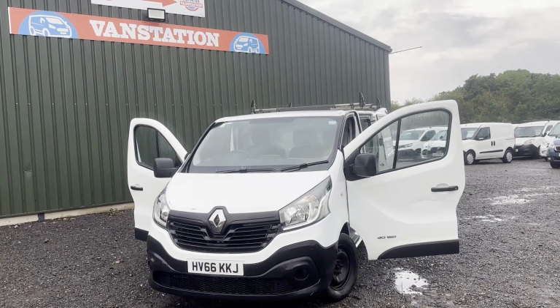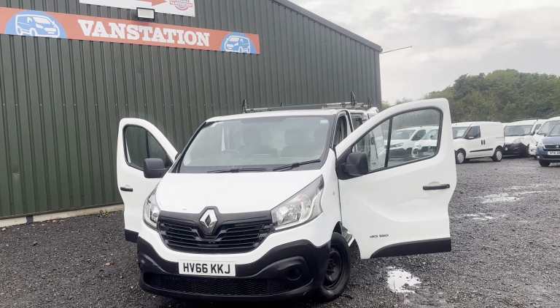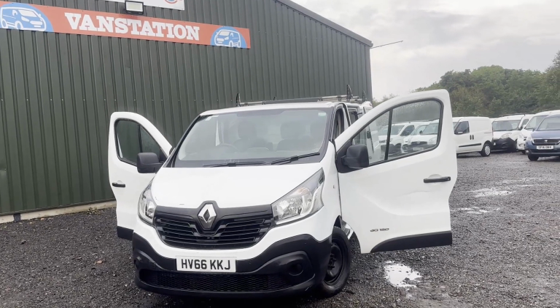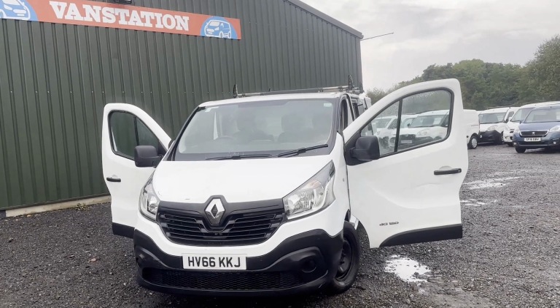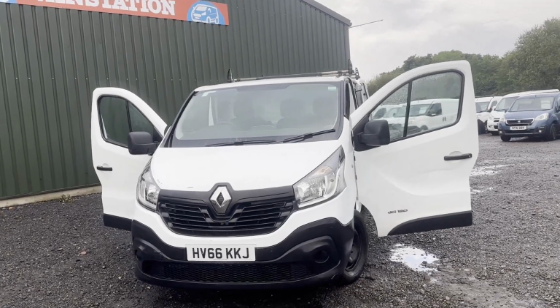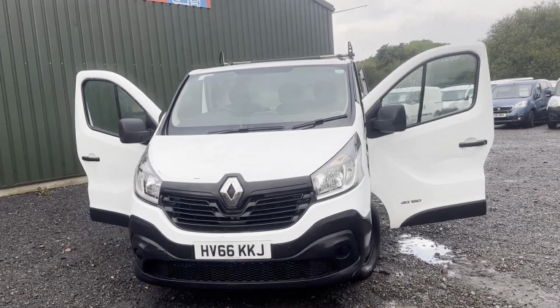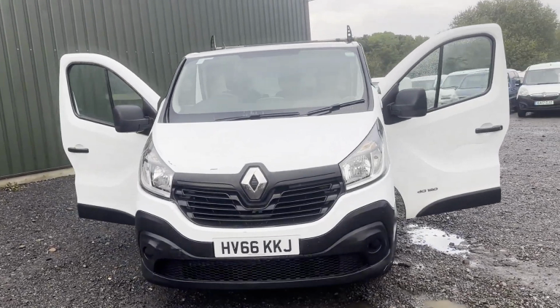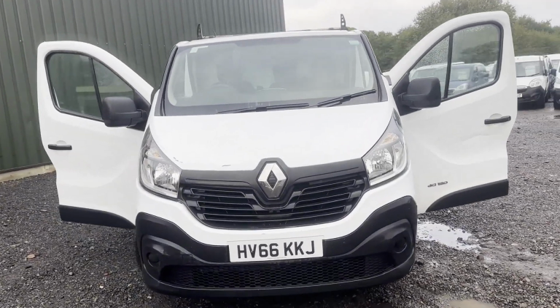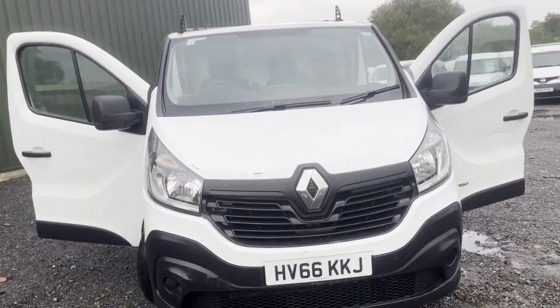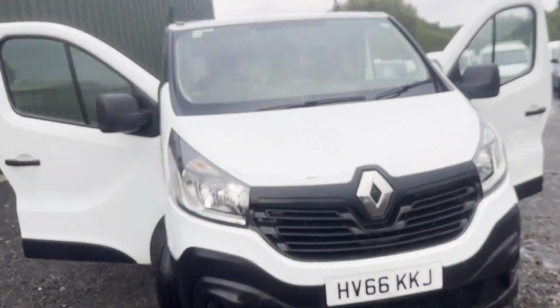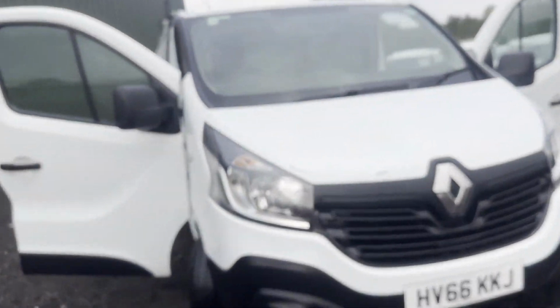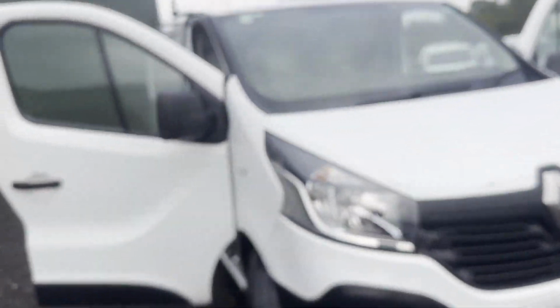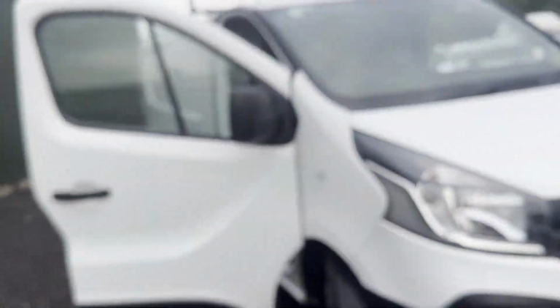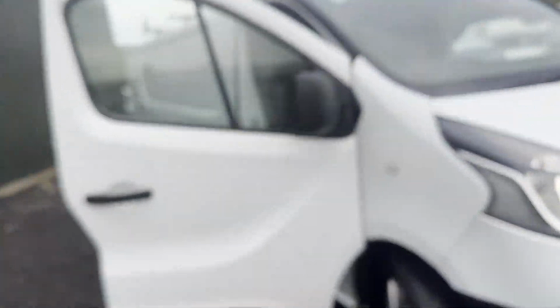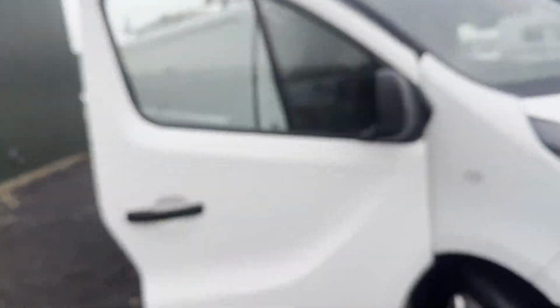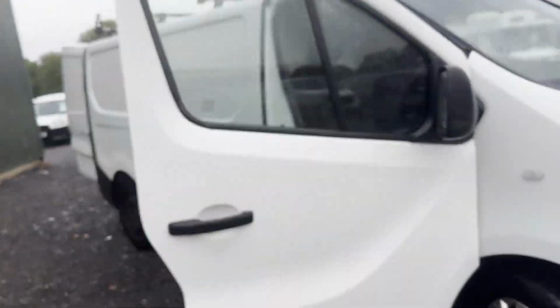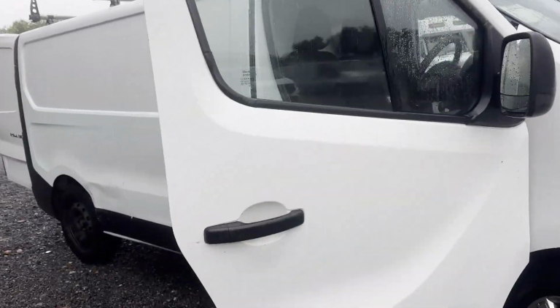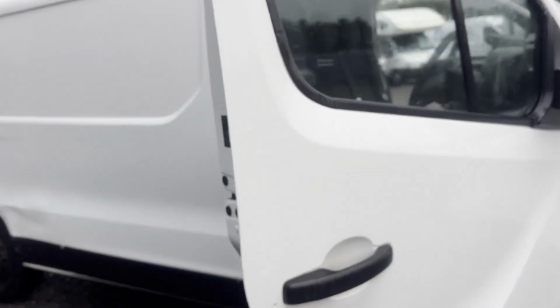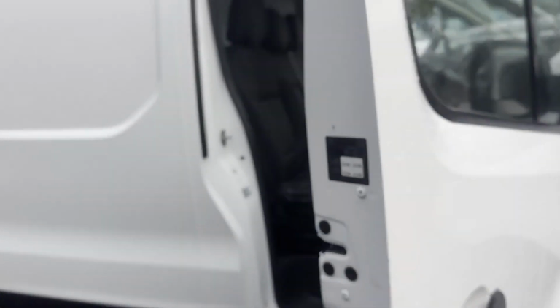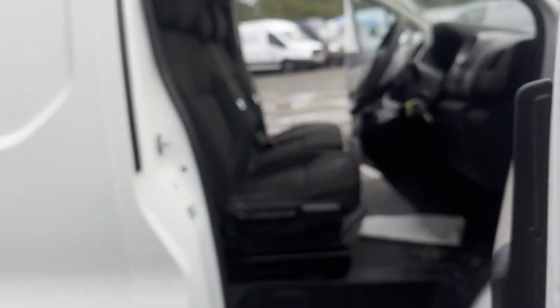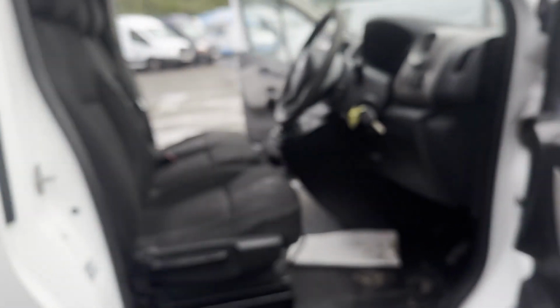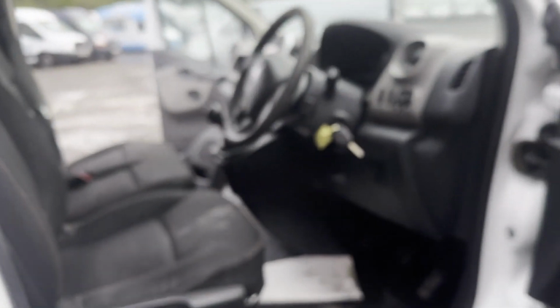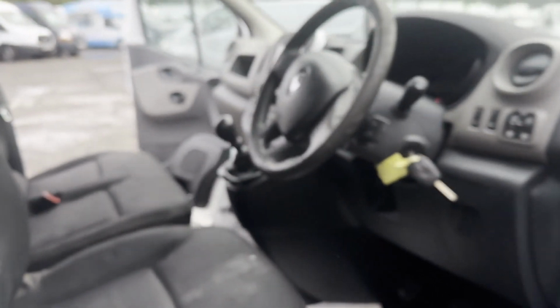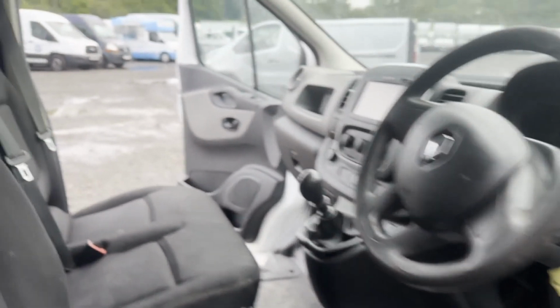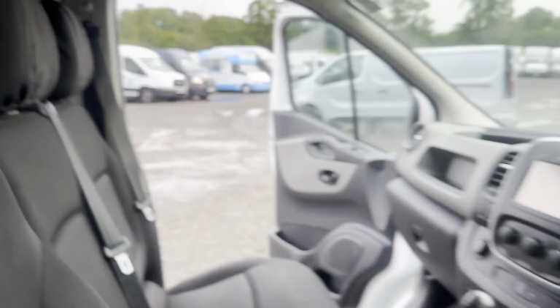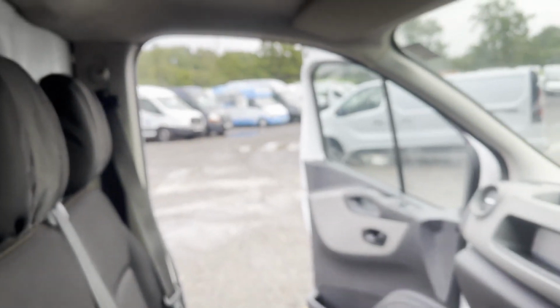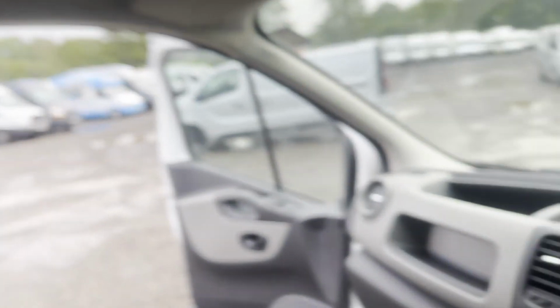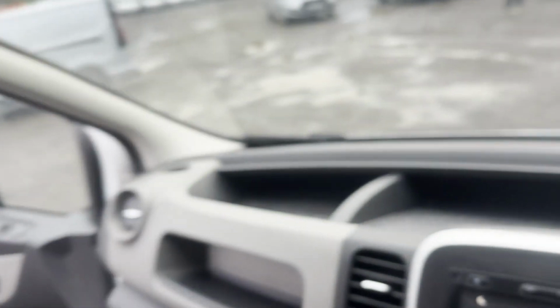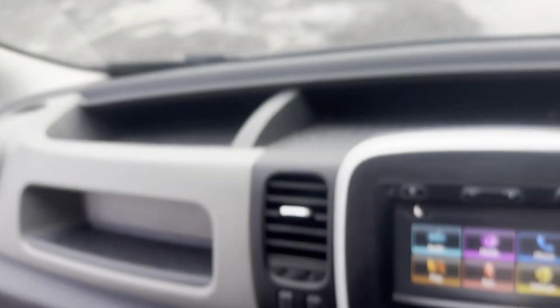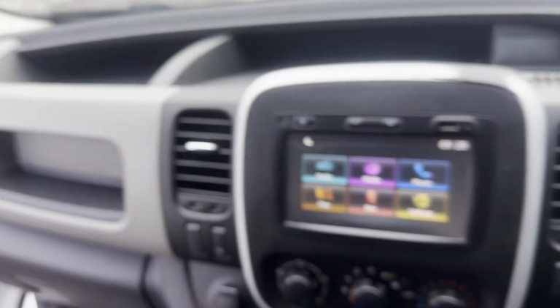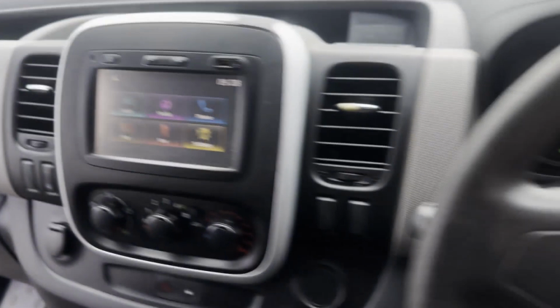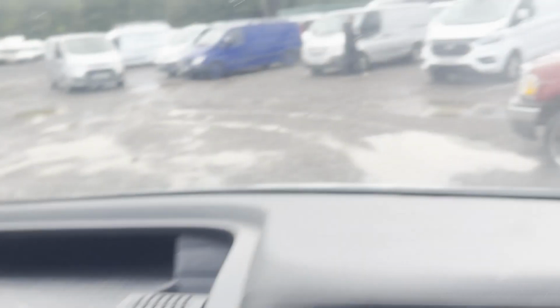Model 66 plate Renault Trafic Vivaro long wheelbase diesel 1.6 dCi 120 Business, spares or repairs. Body: white panel van.